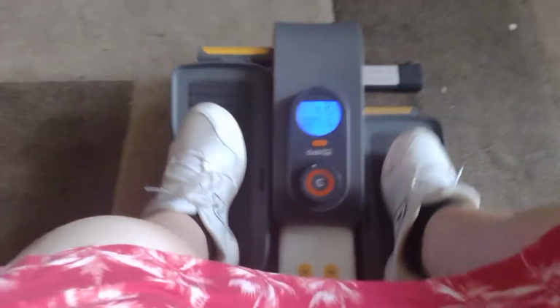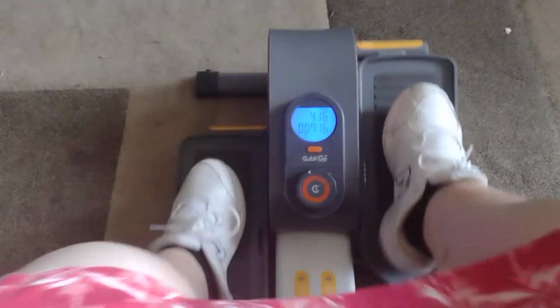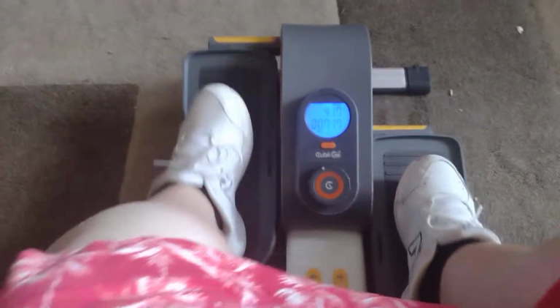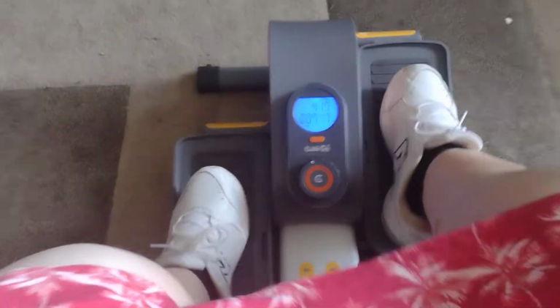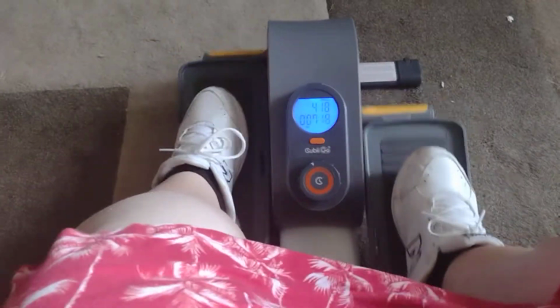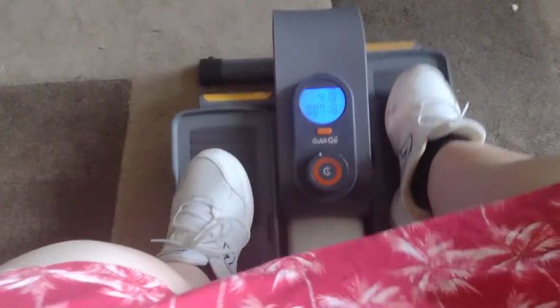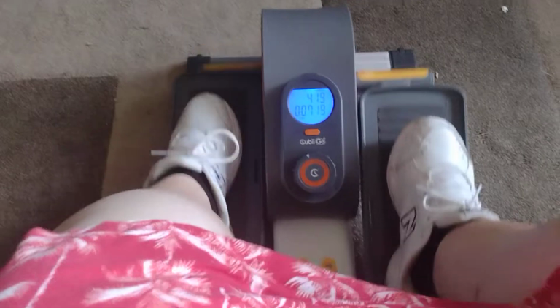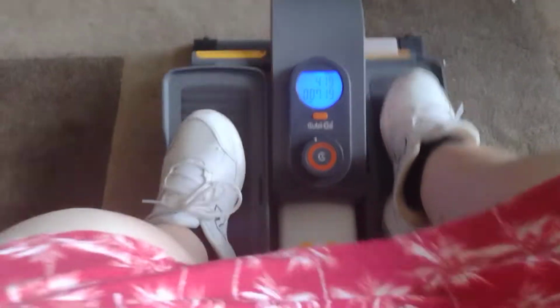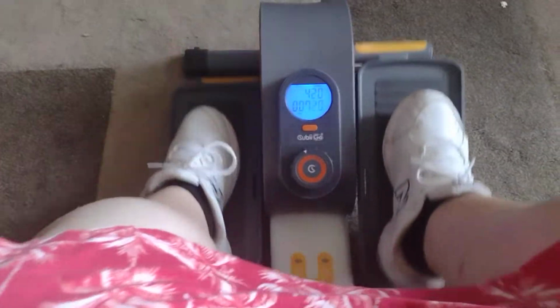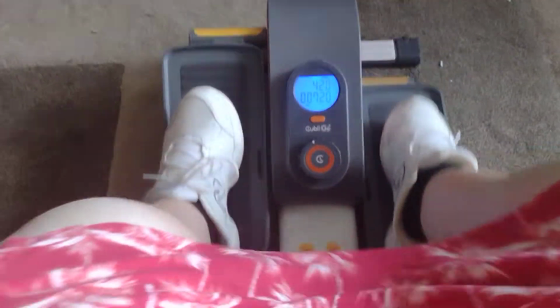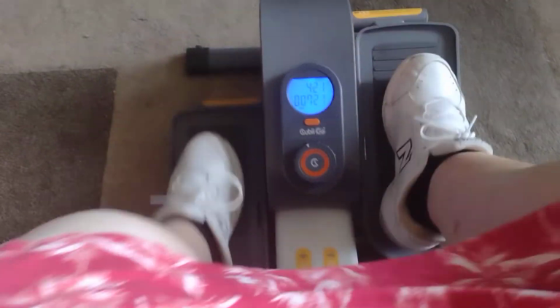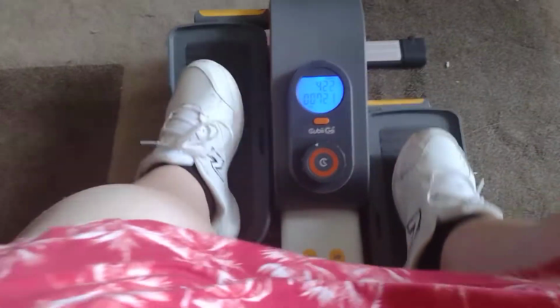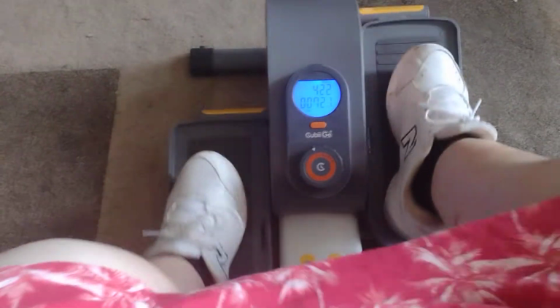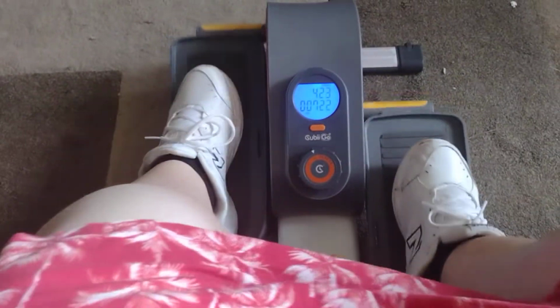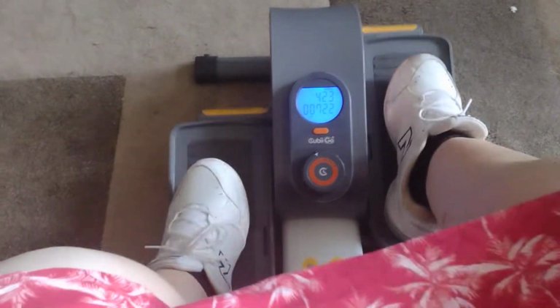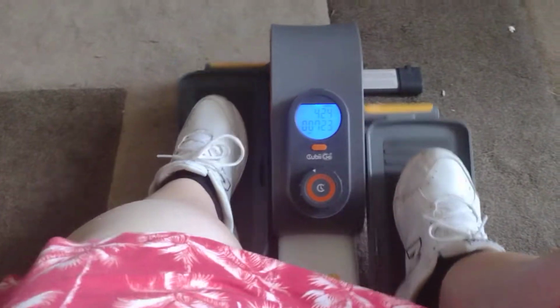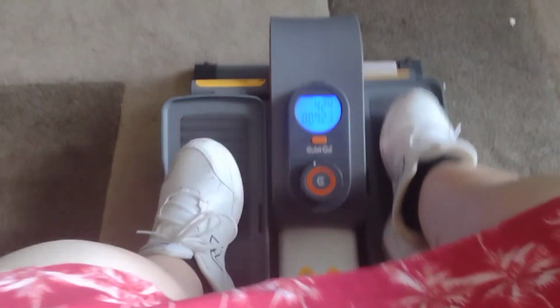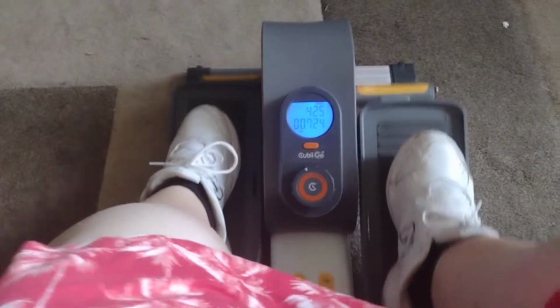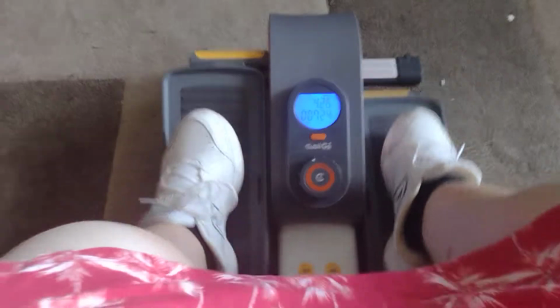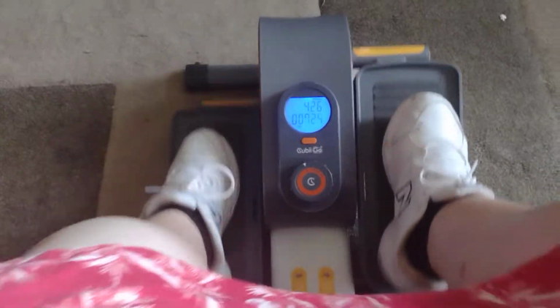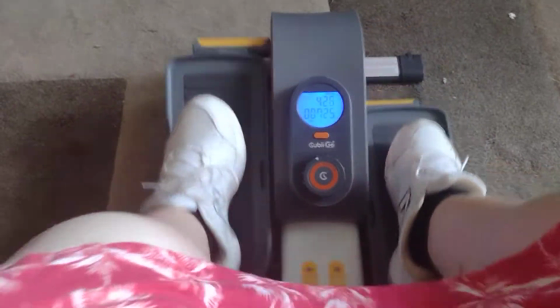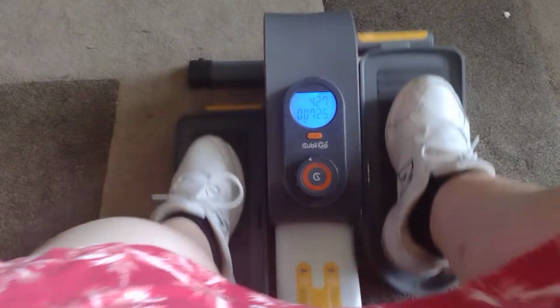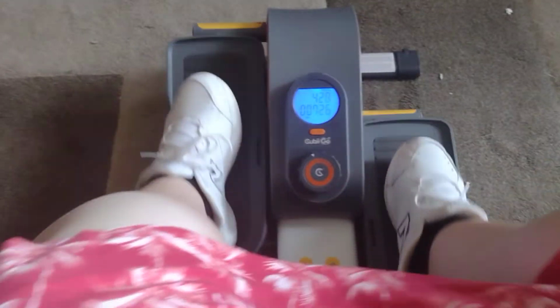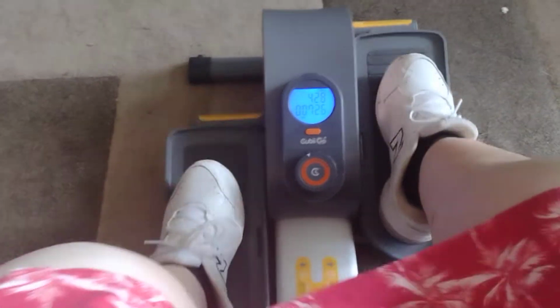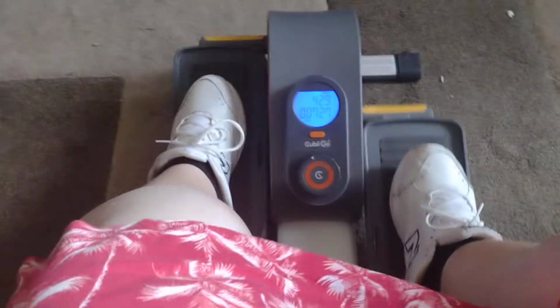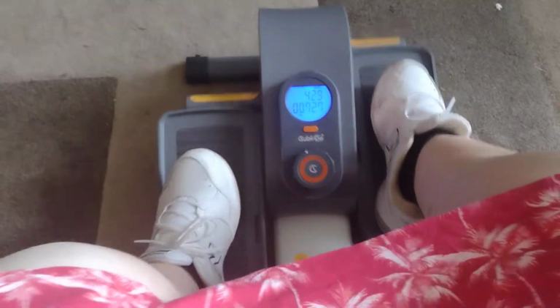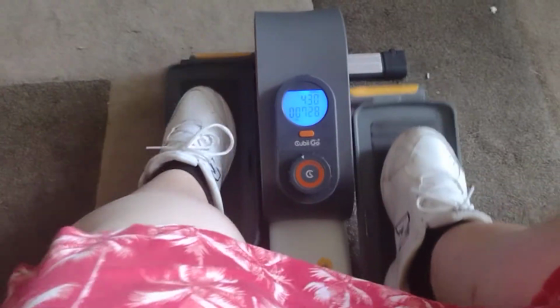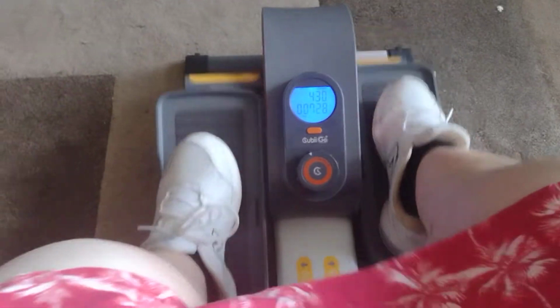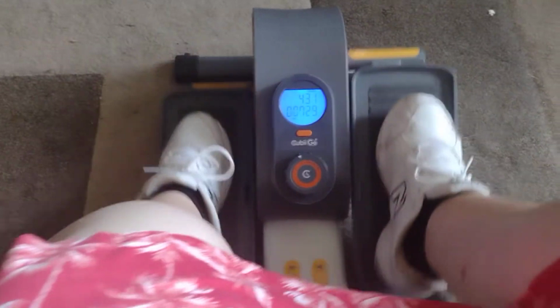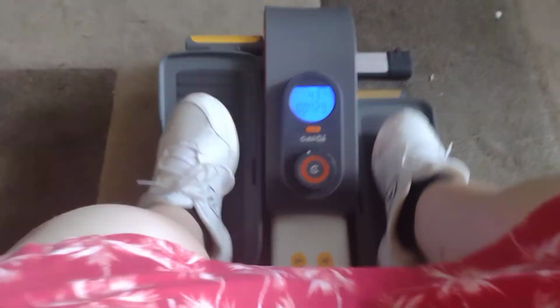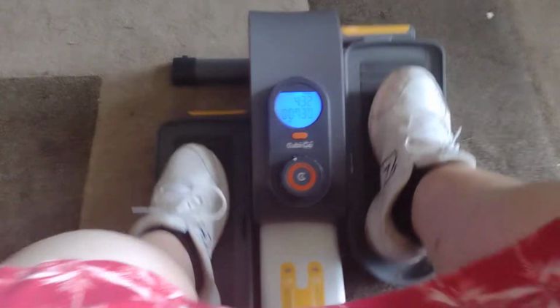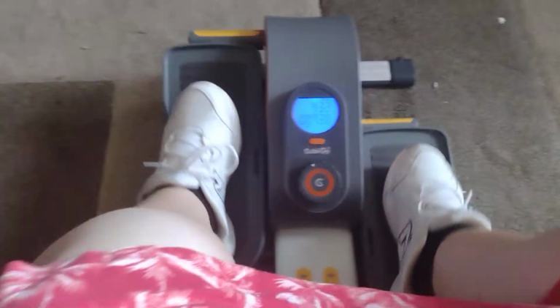I've been doing this for — my son is reading the display — 423 strides so far, 7 minutes and 25 seconds. That's pretty cool, guys.